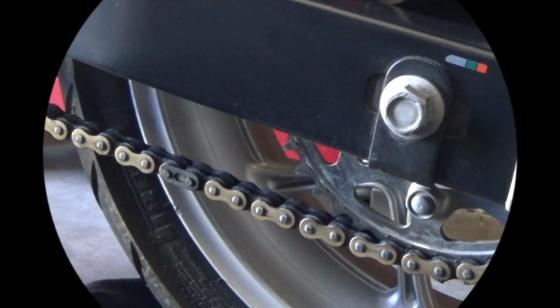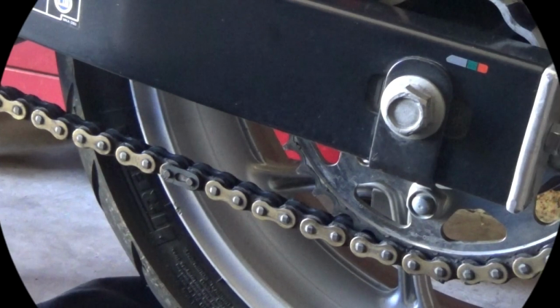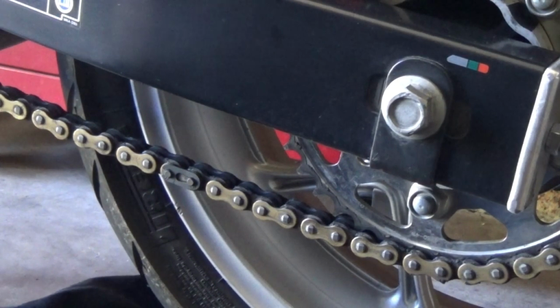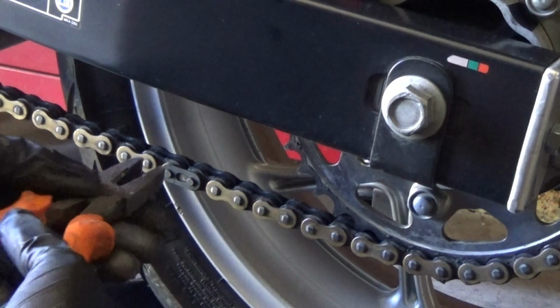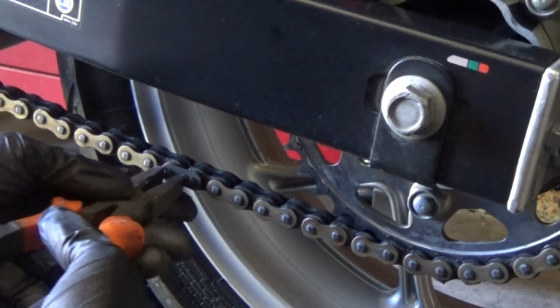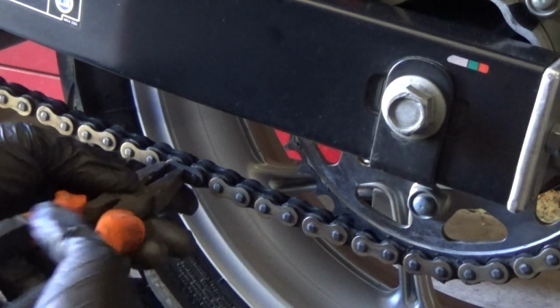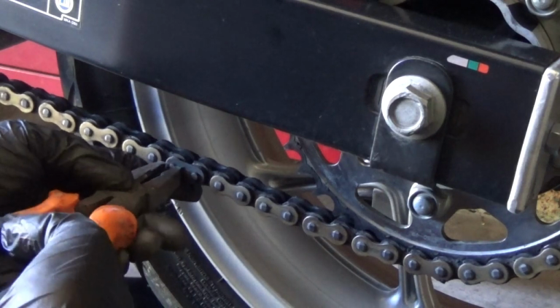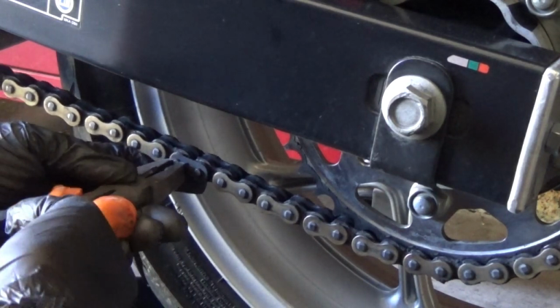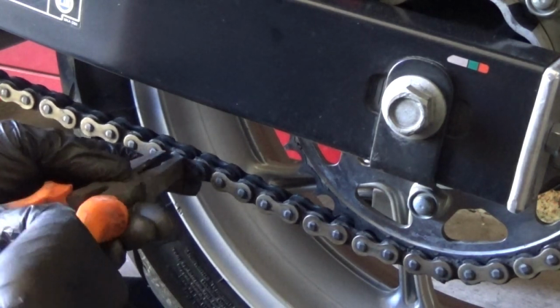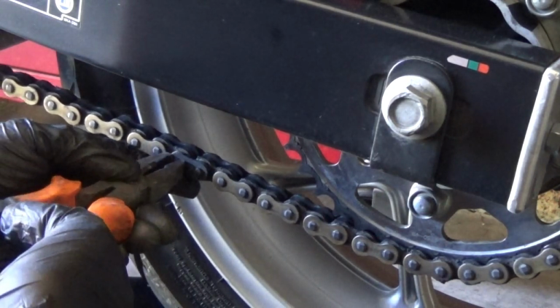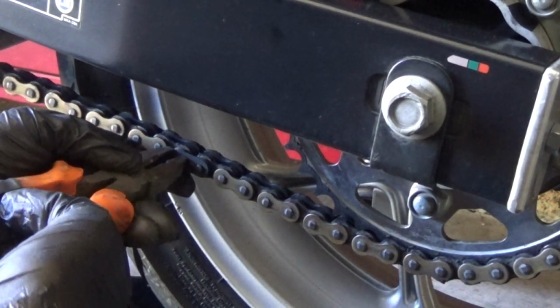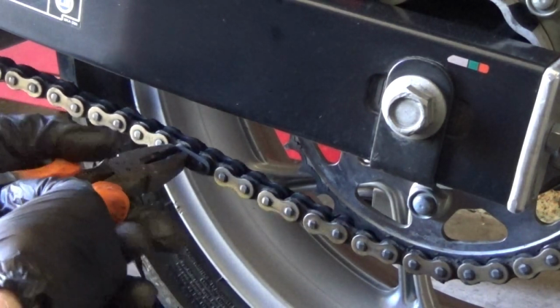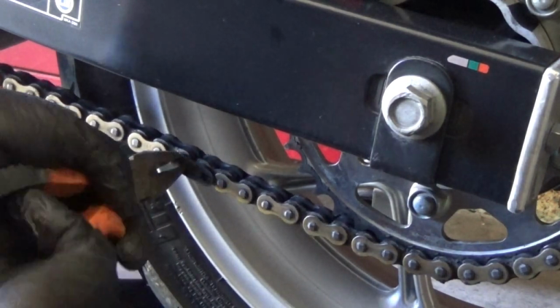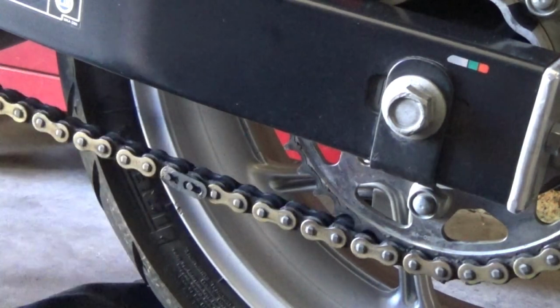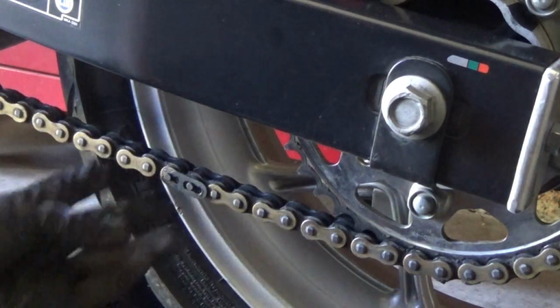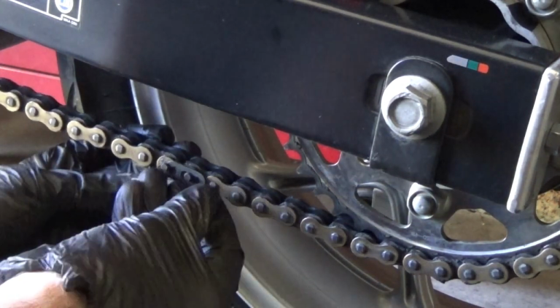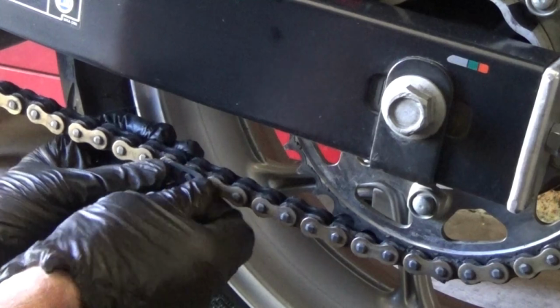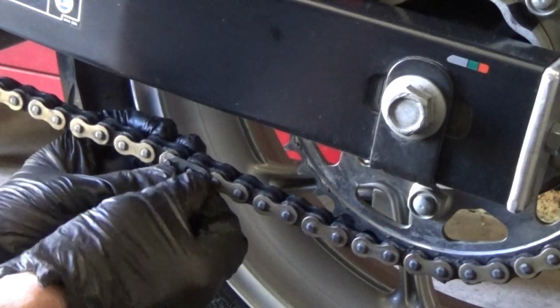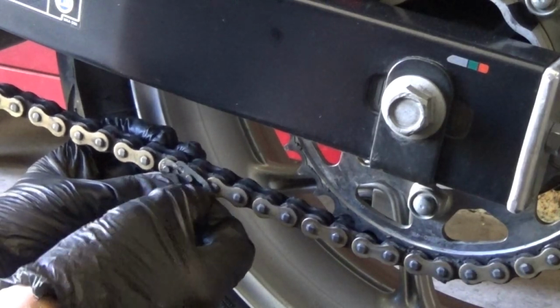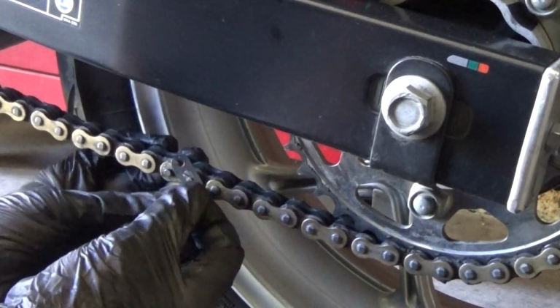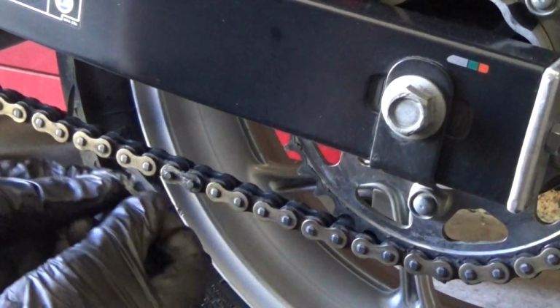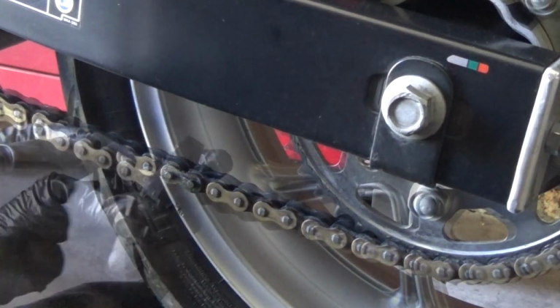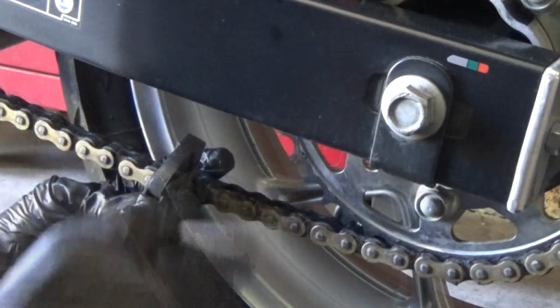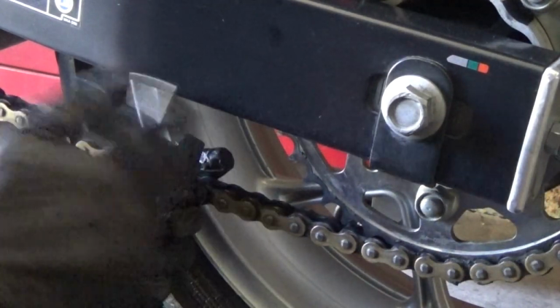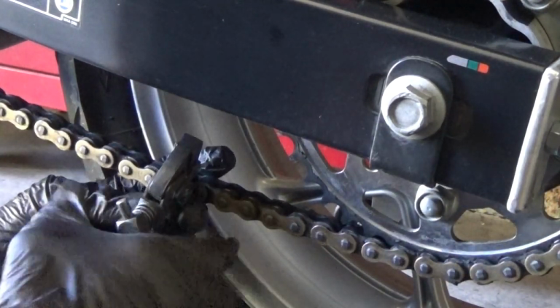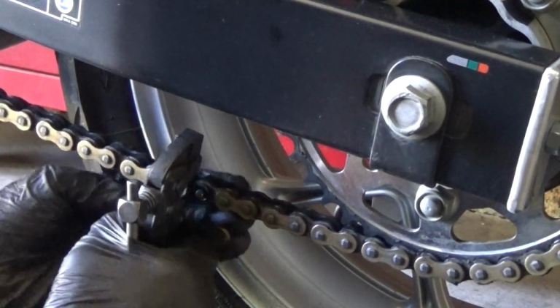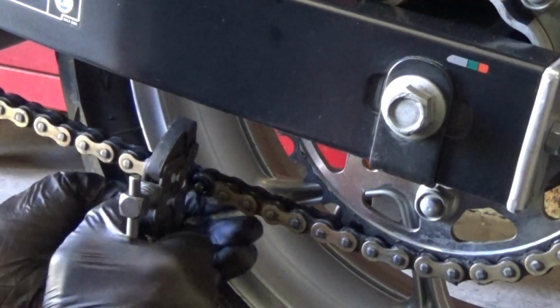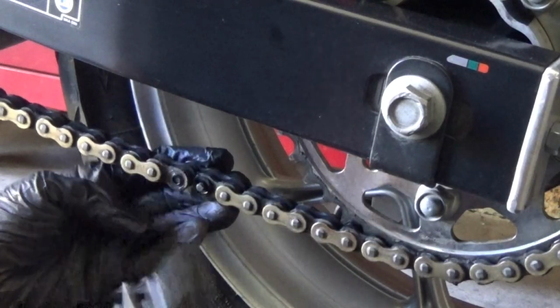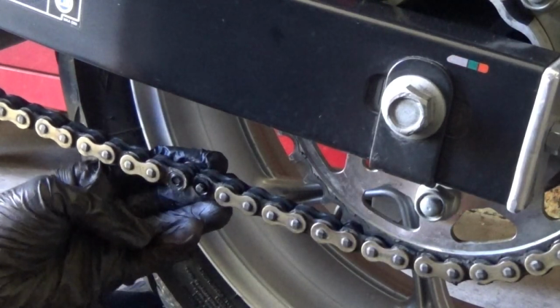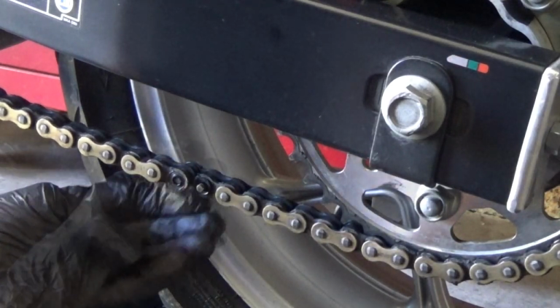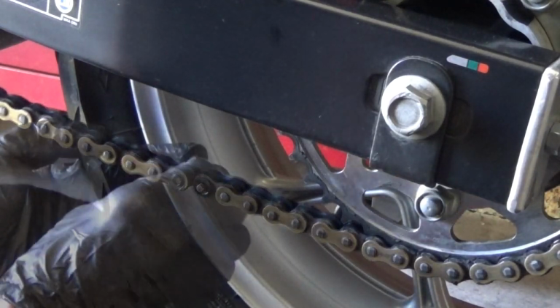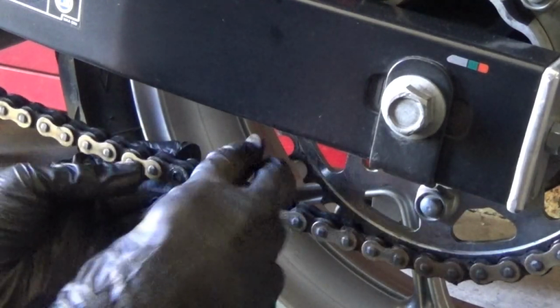I've recently replaced the chain and sprockets on my motorcycle, but rather than throw it all in the bin, I thought I'd make something useful from it. And that something useful is going to be a clock. So let's get going.